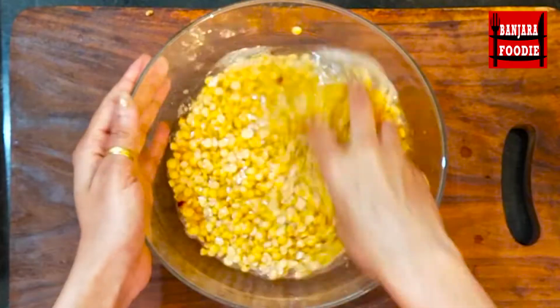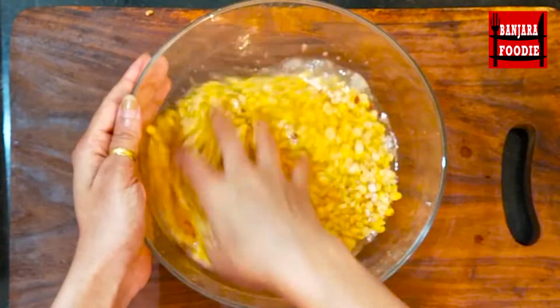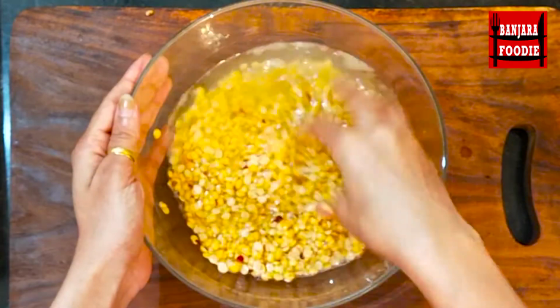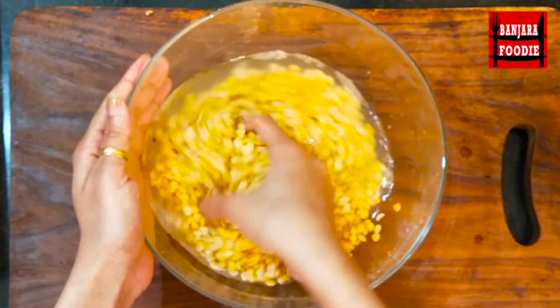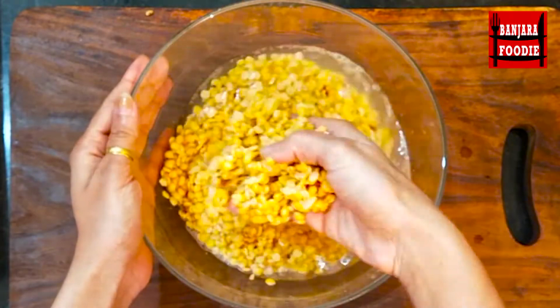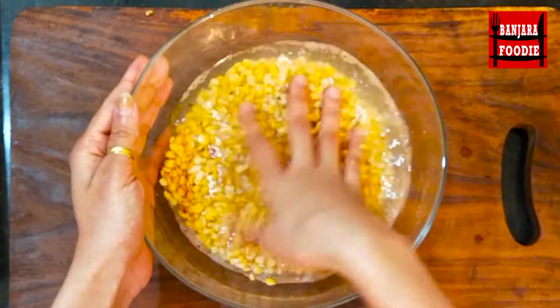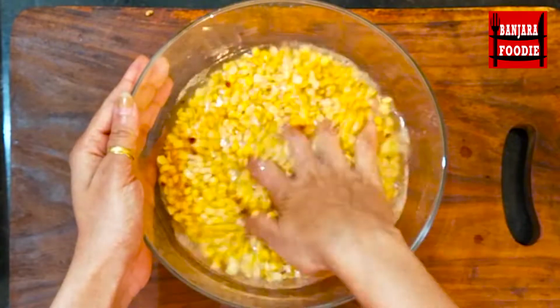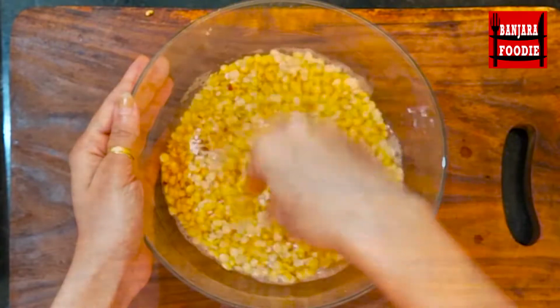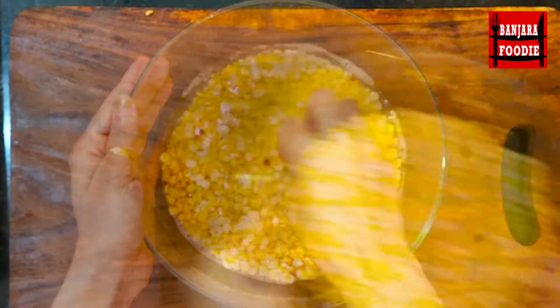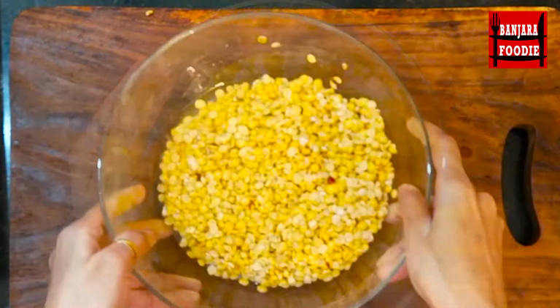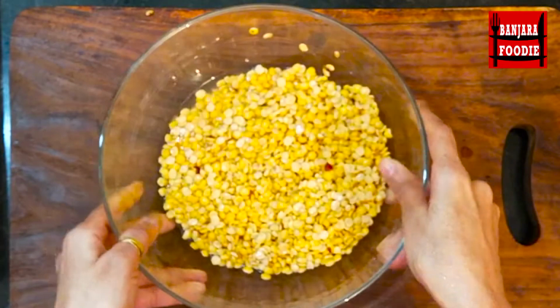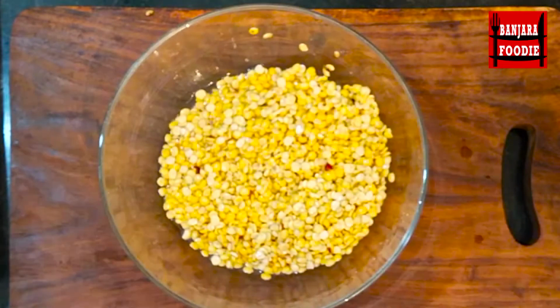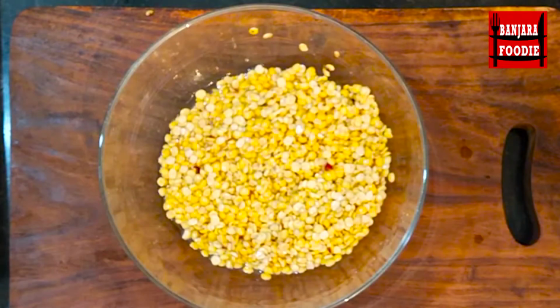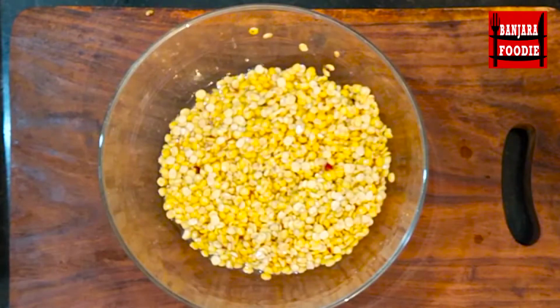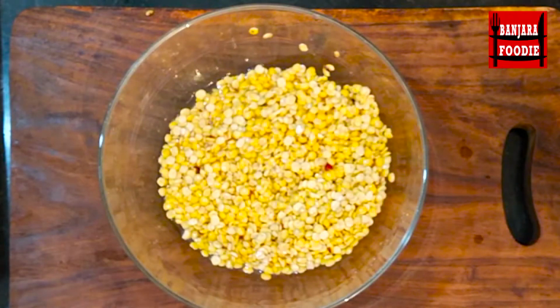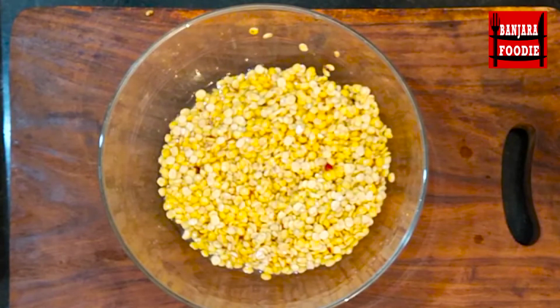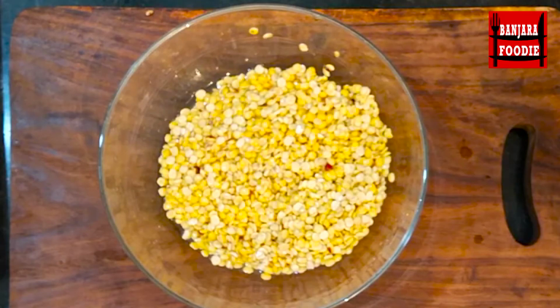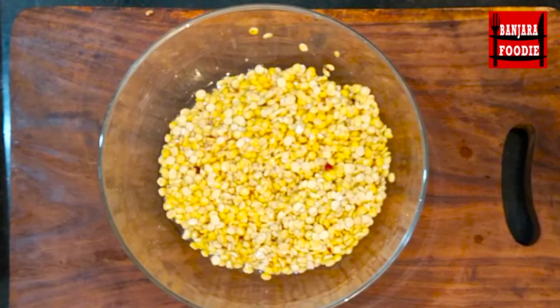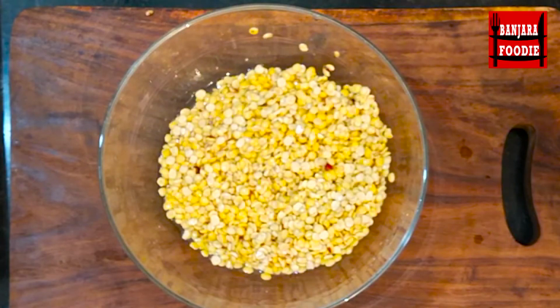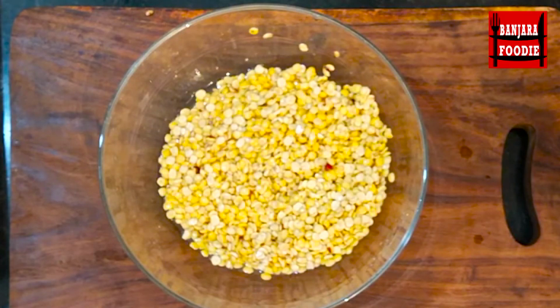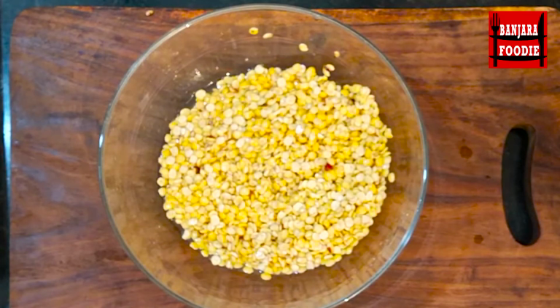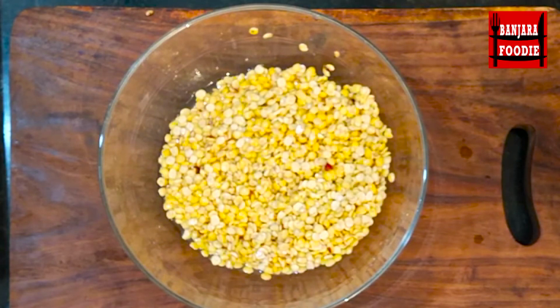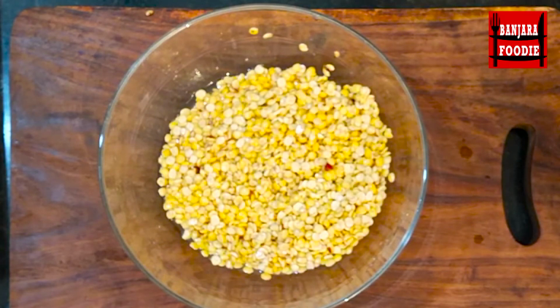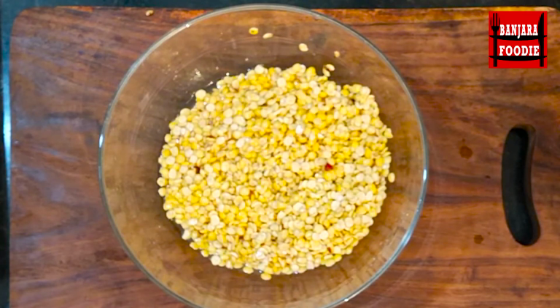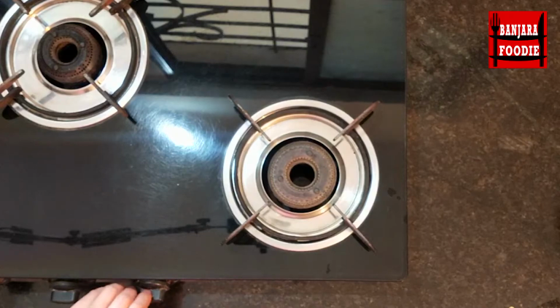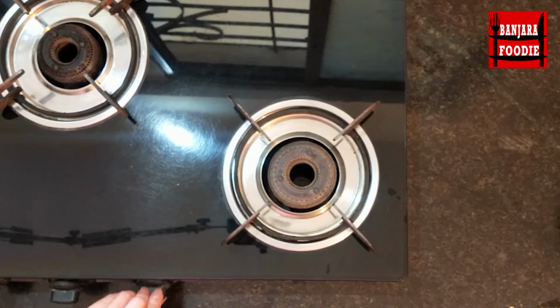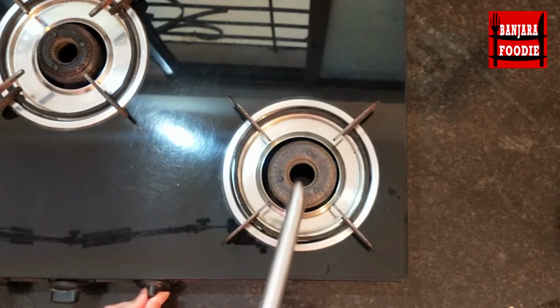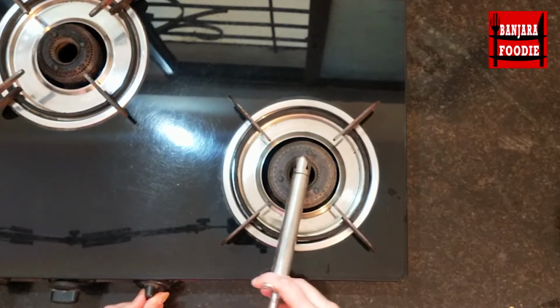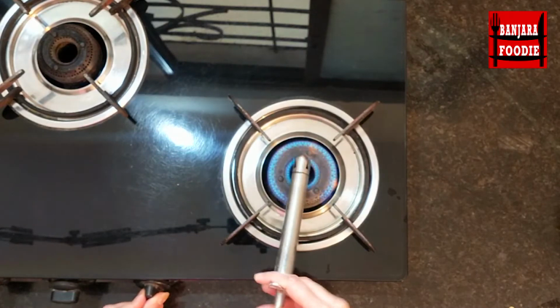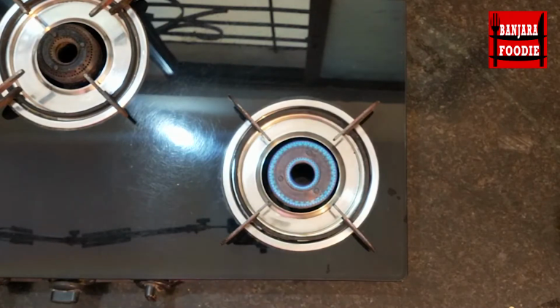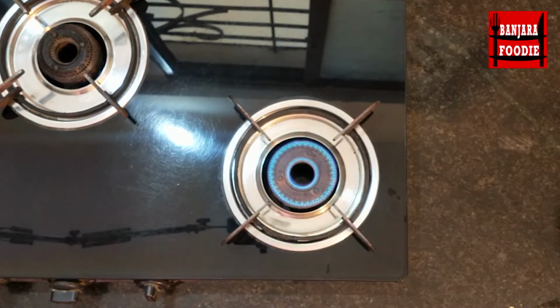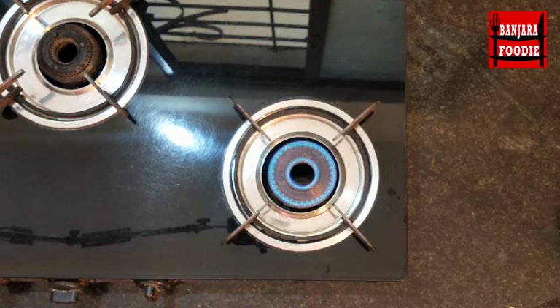We will wash it 2-3 times with water, then put it in fresh water and place it on the gas to cook.